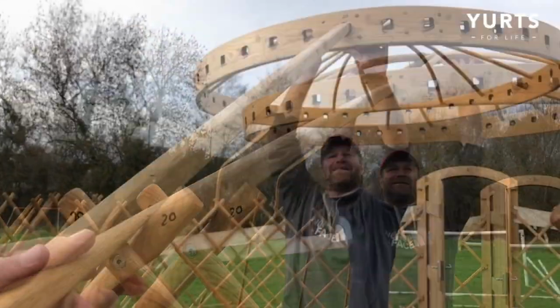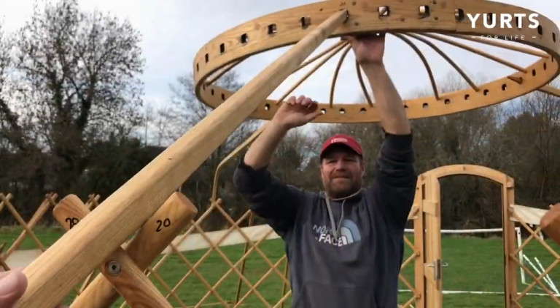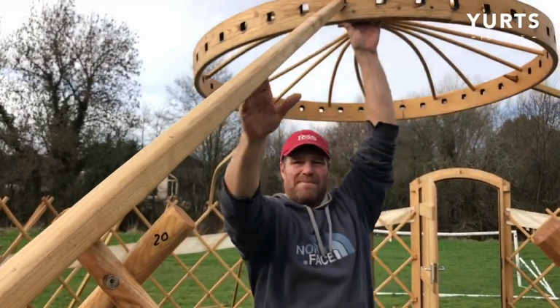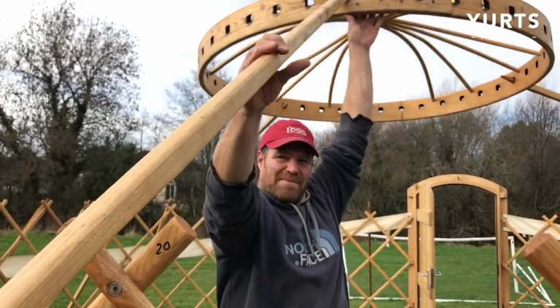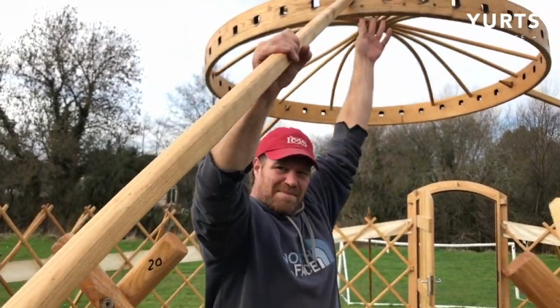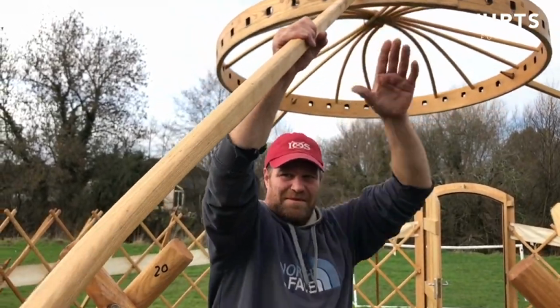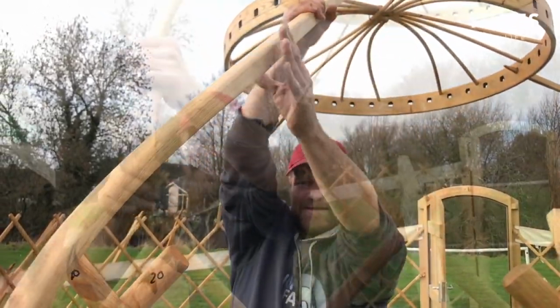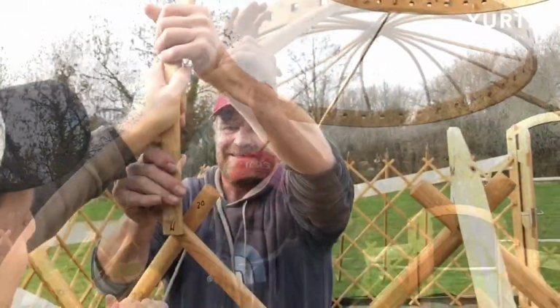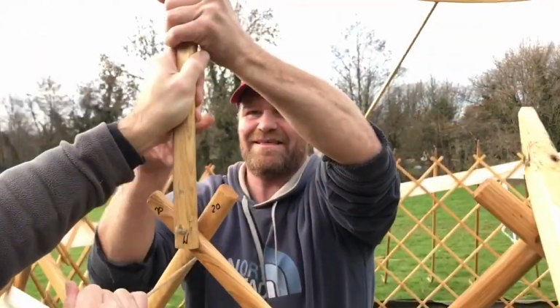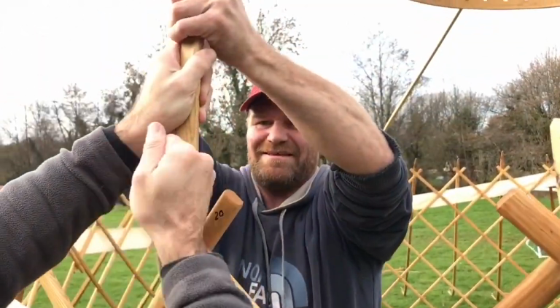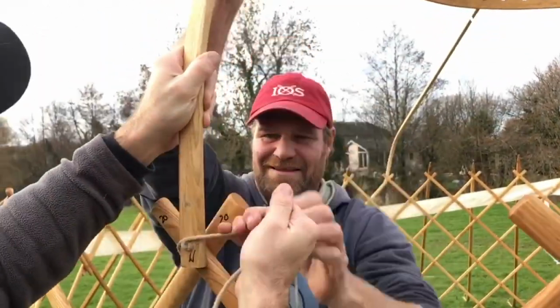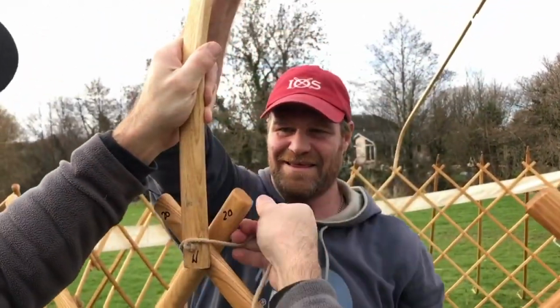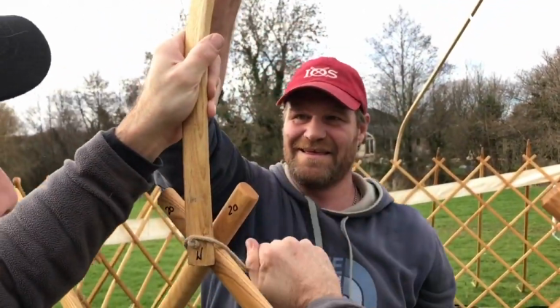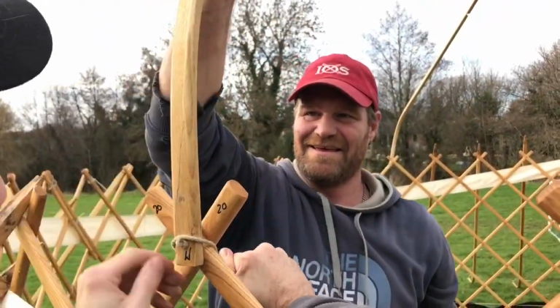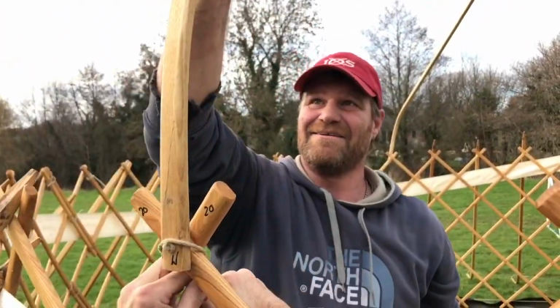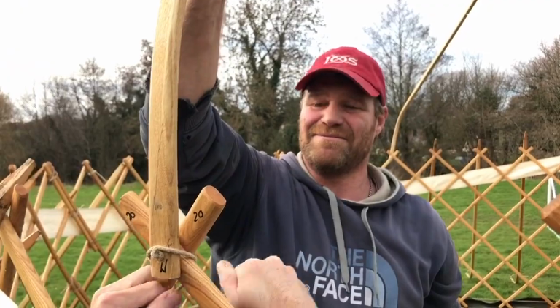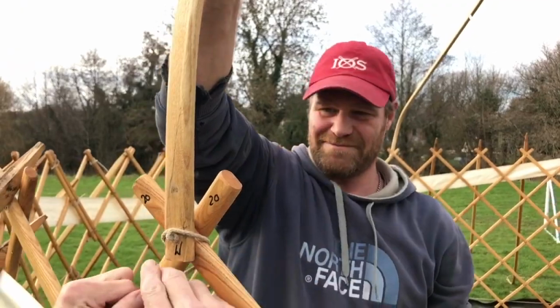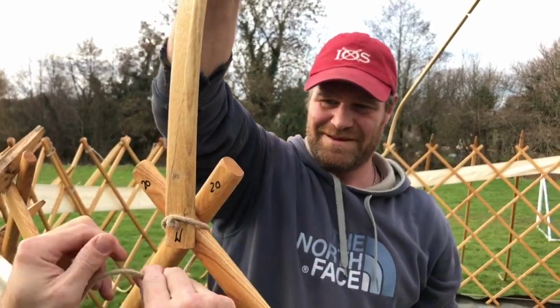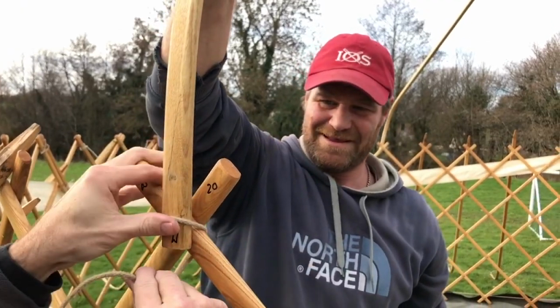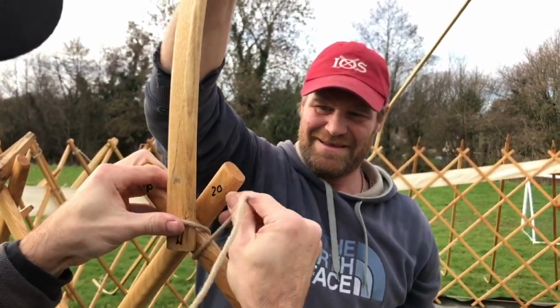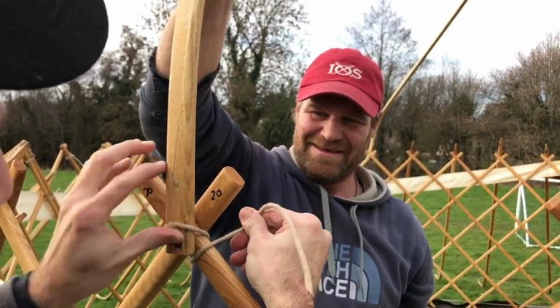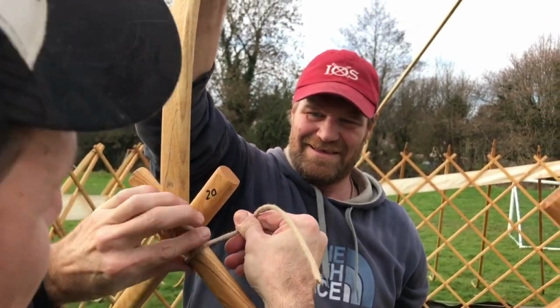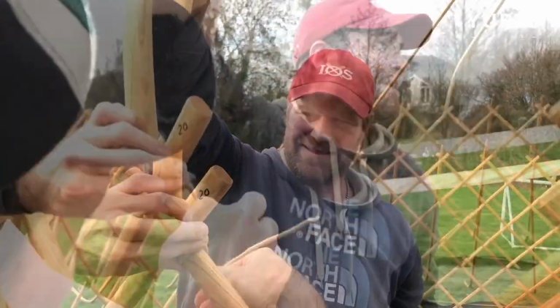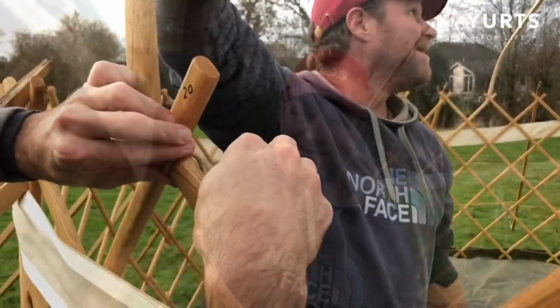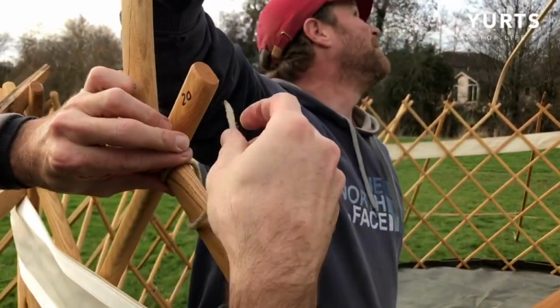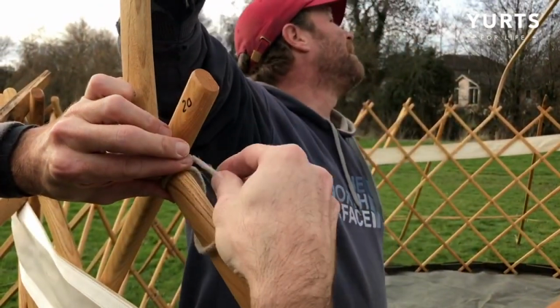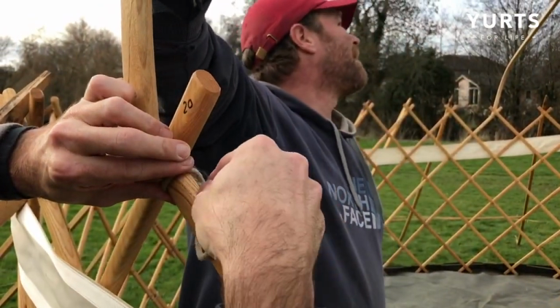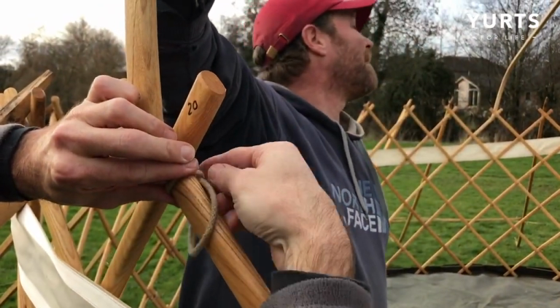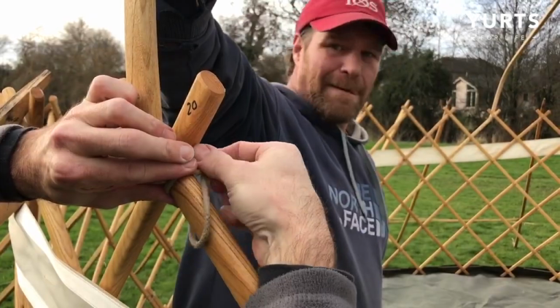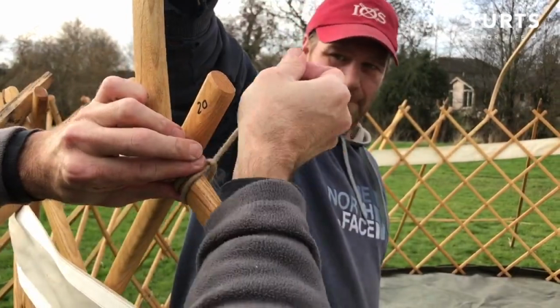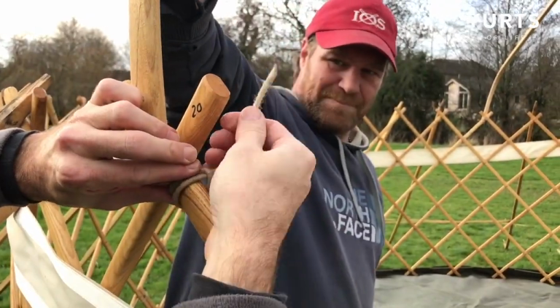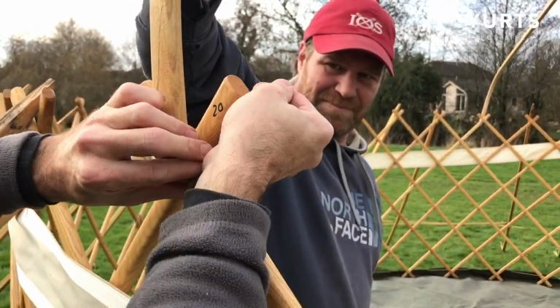At the third point, you can use the rib to lift the crown up. Once you've tied off the last point, we advise revisiting your first two points to check and re-tie the knots if necessary, as these were tied at an angle and may not be tied enough.